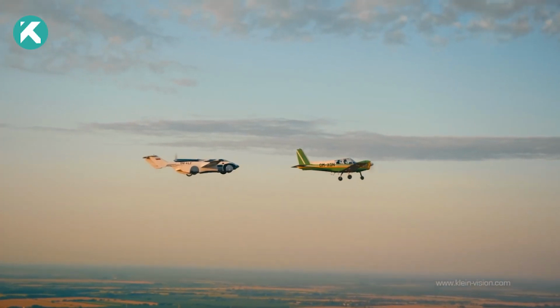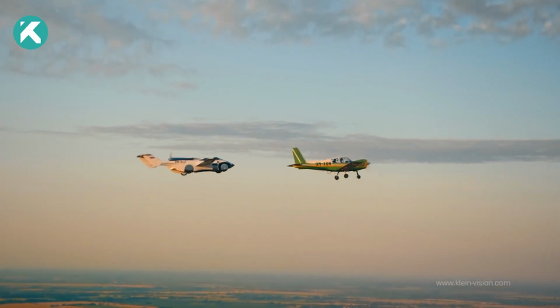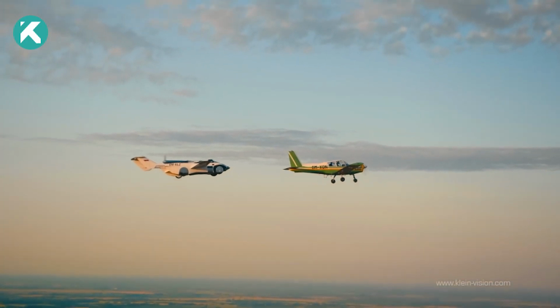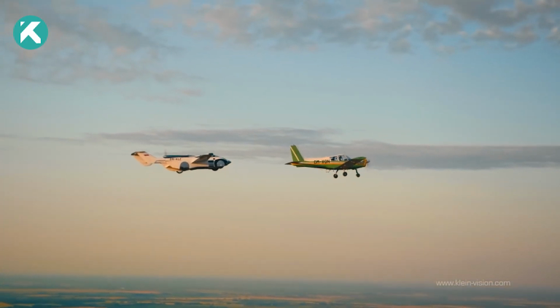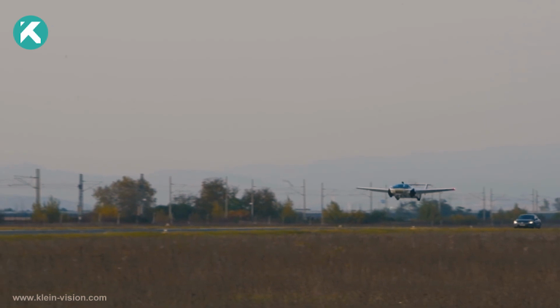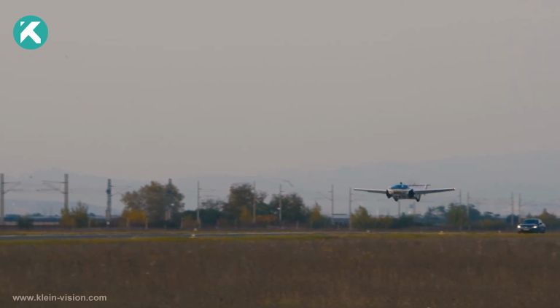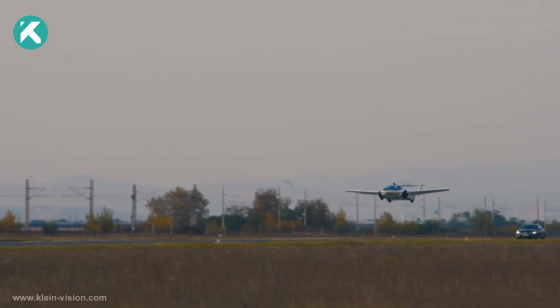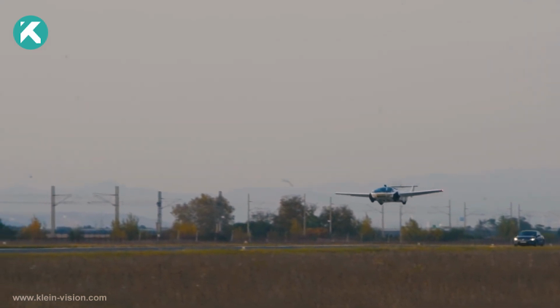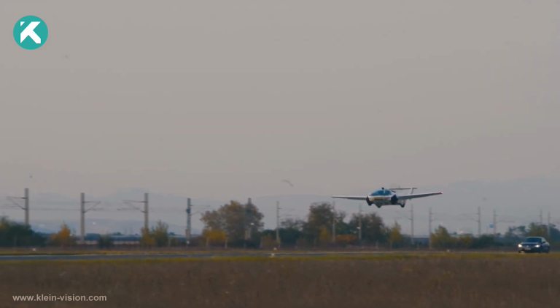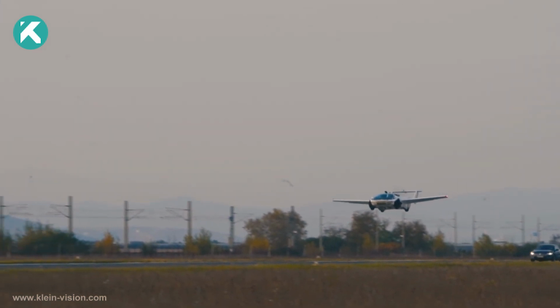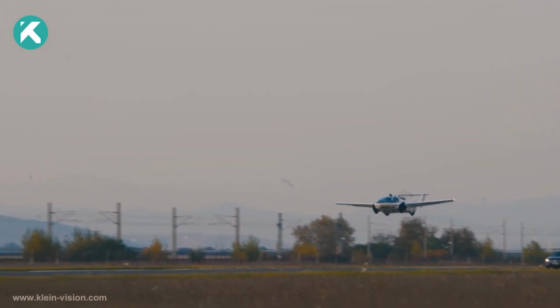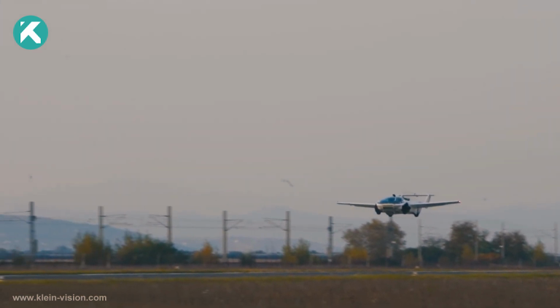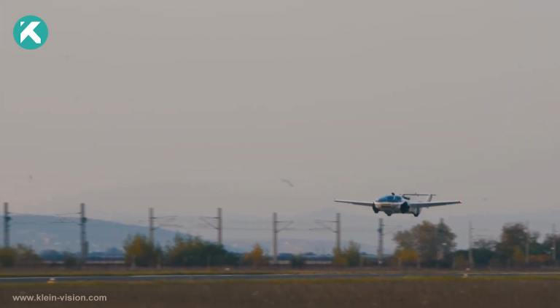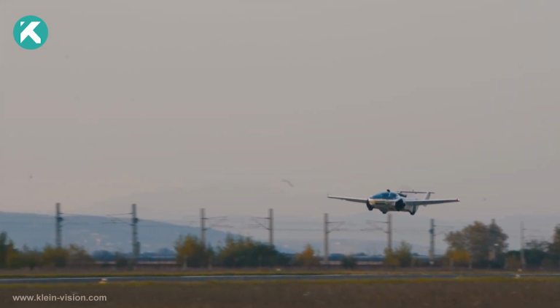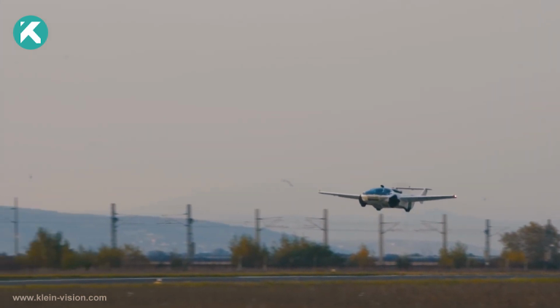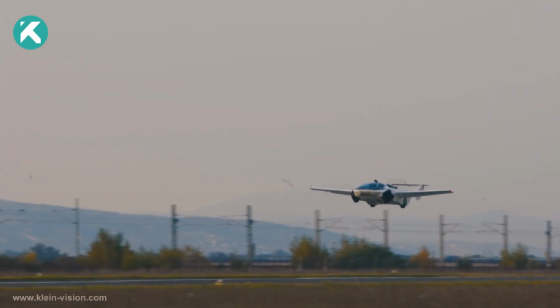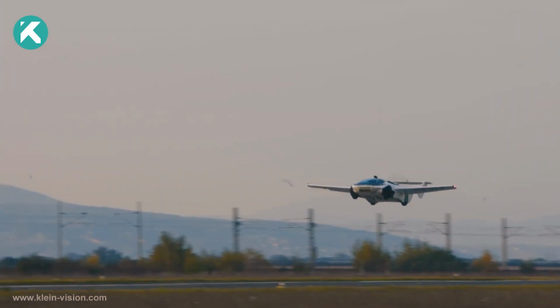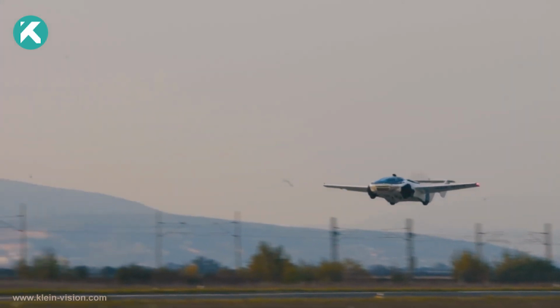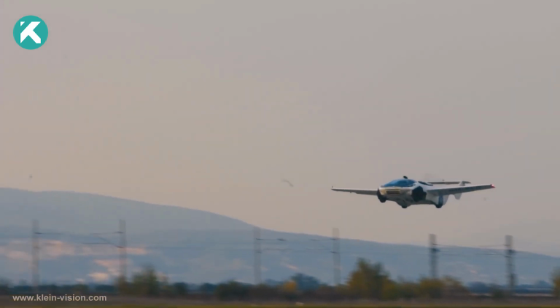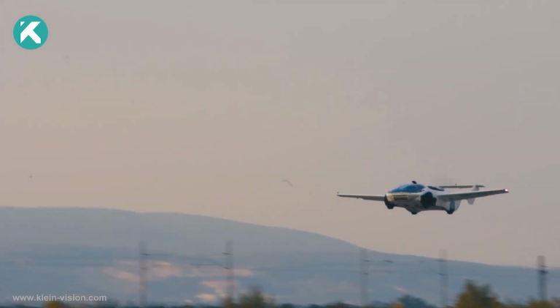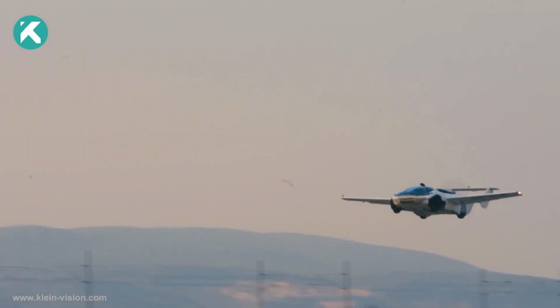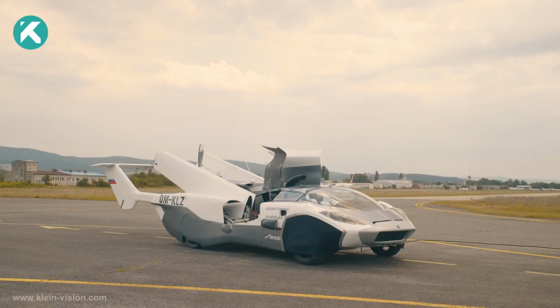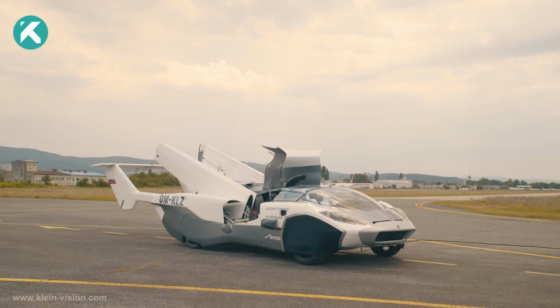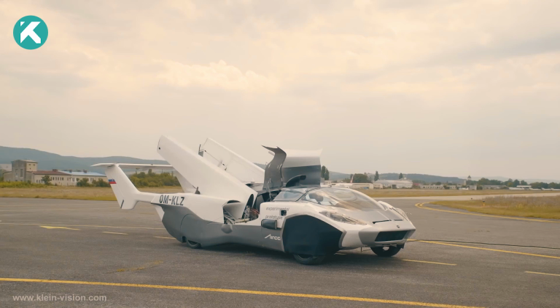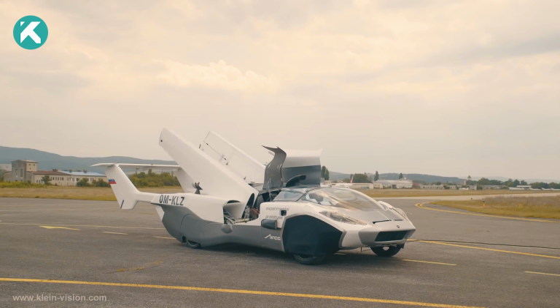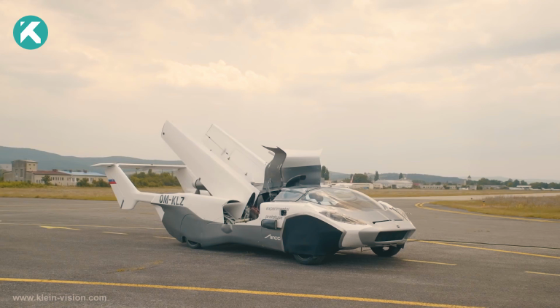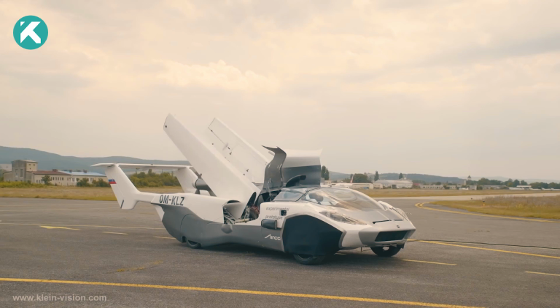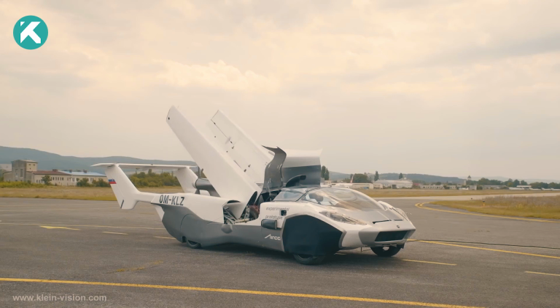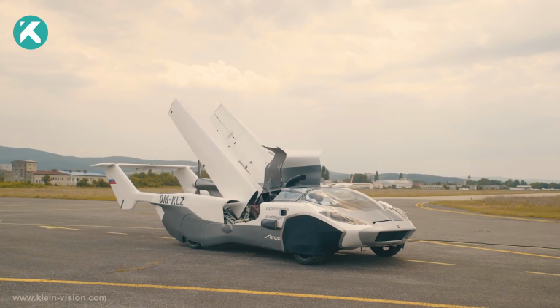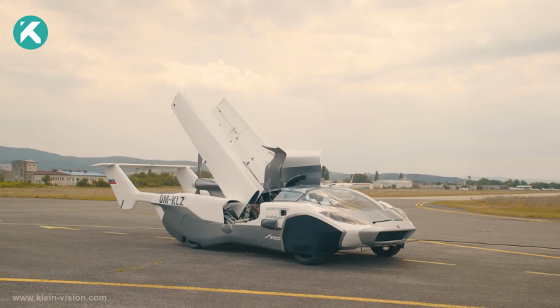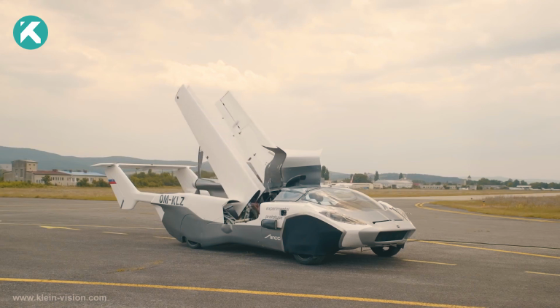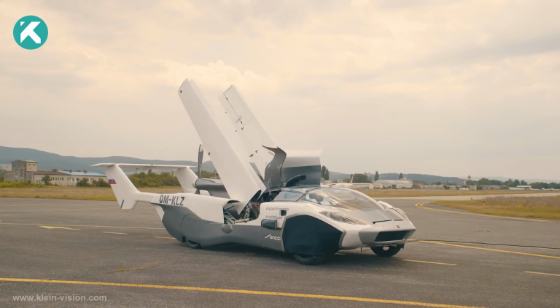Embracing sustainability, it features an ecologically compliant and adept aviation engine, paving the way for a greener future in transportation.